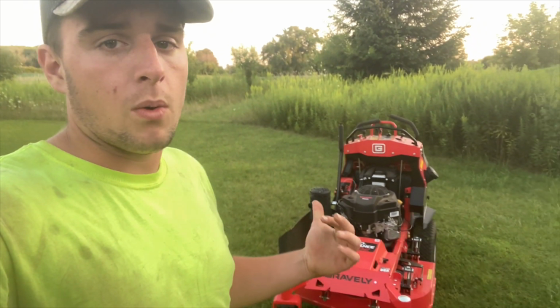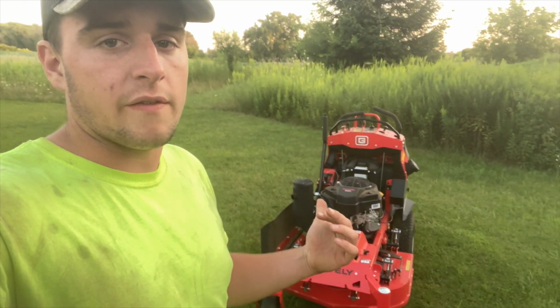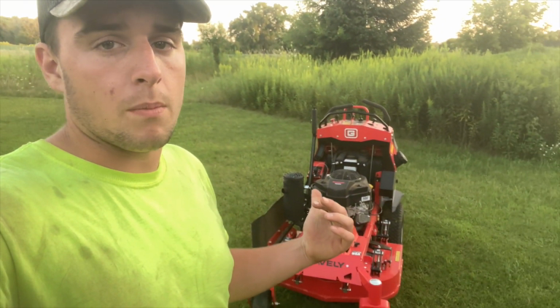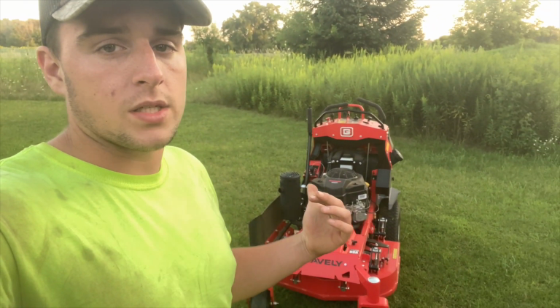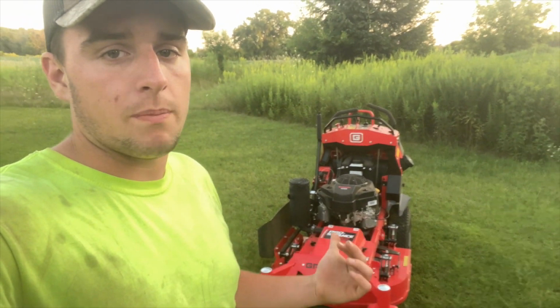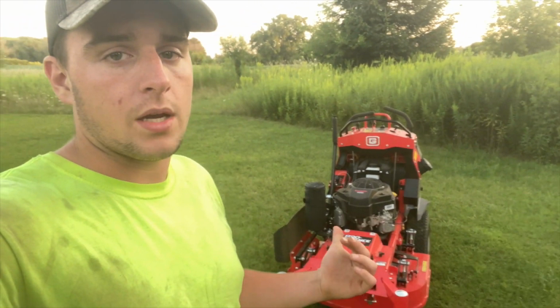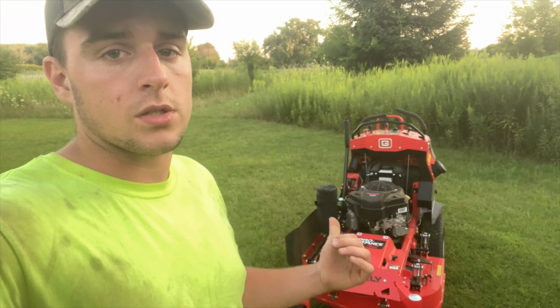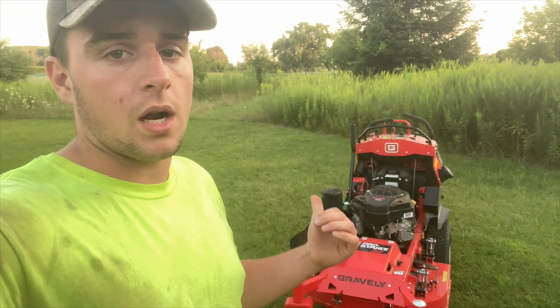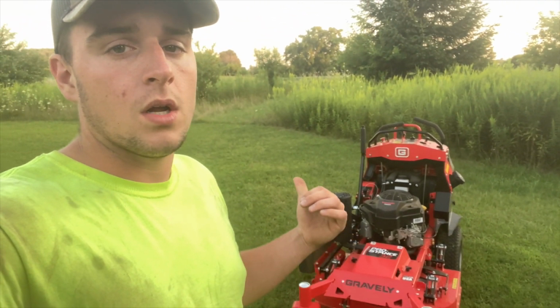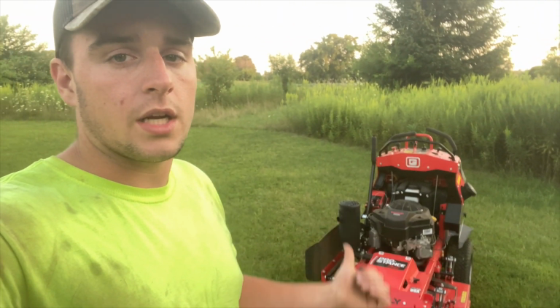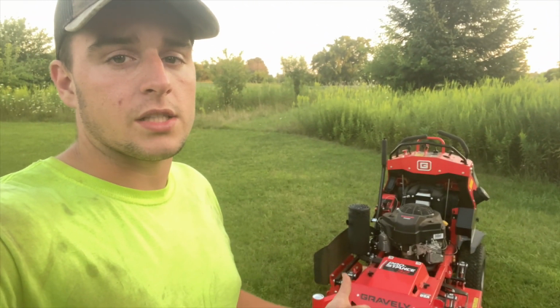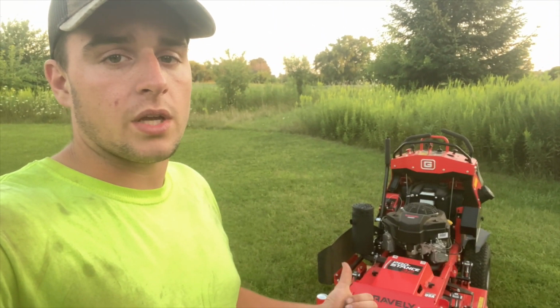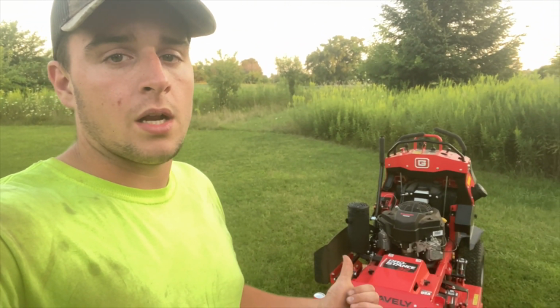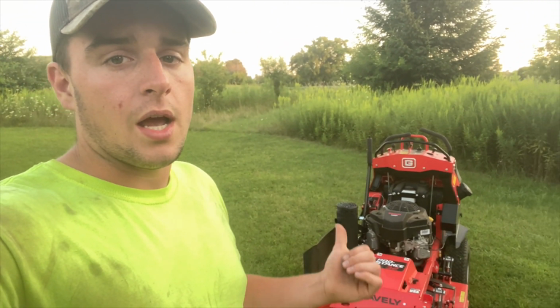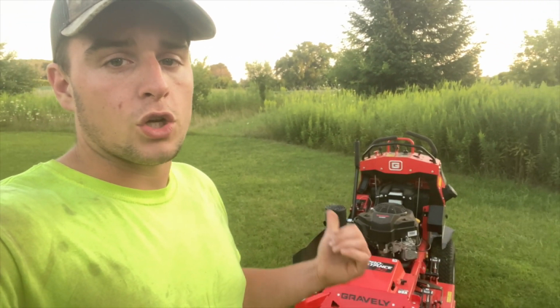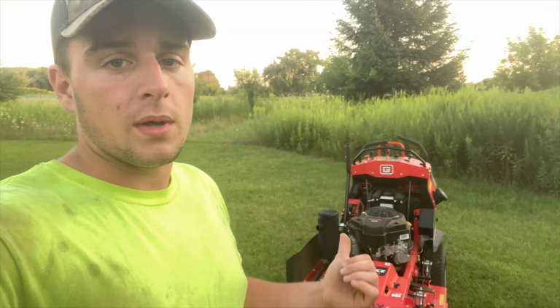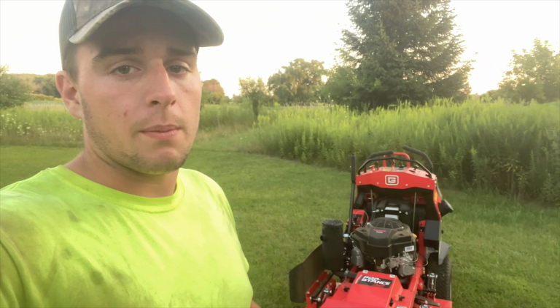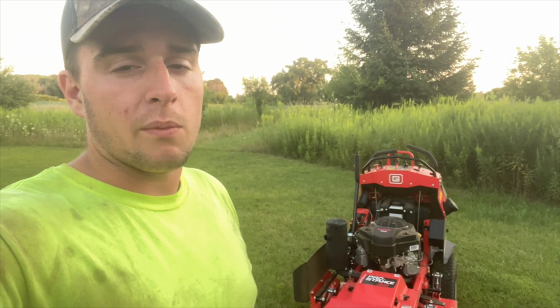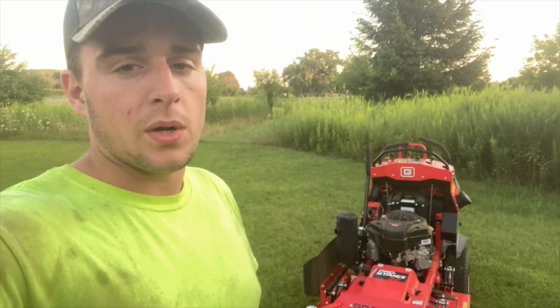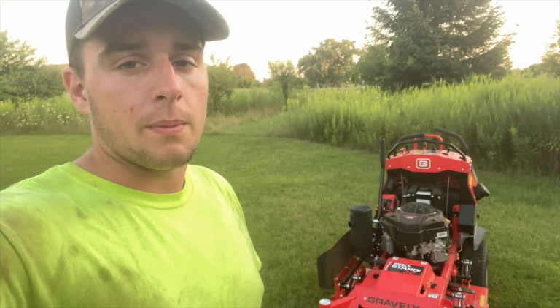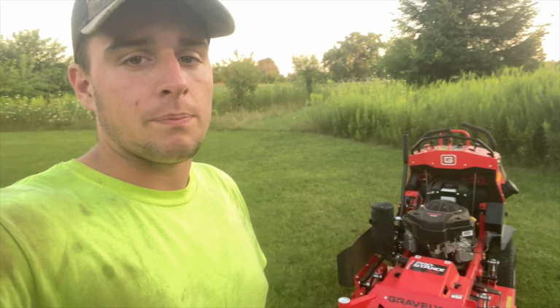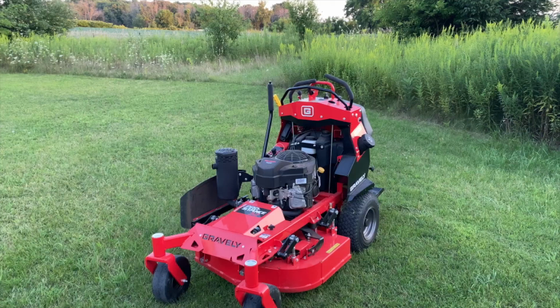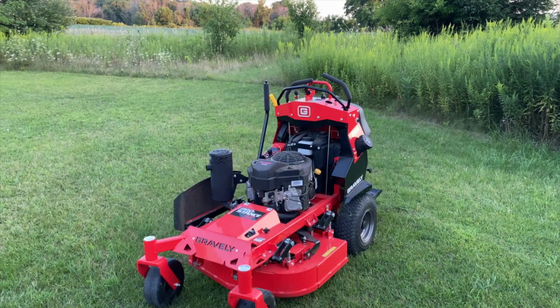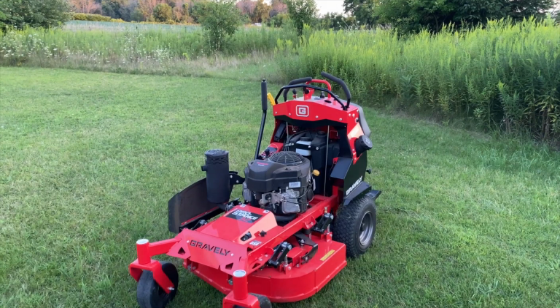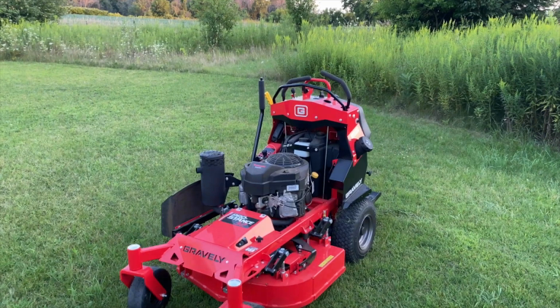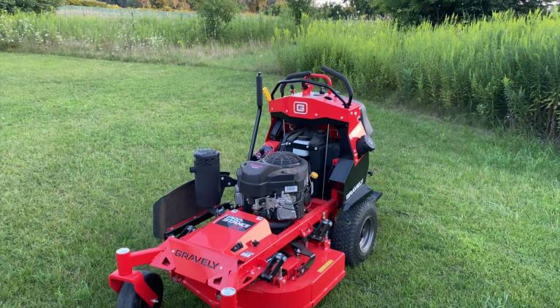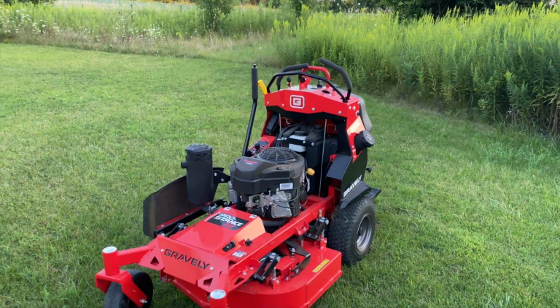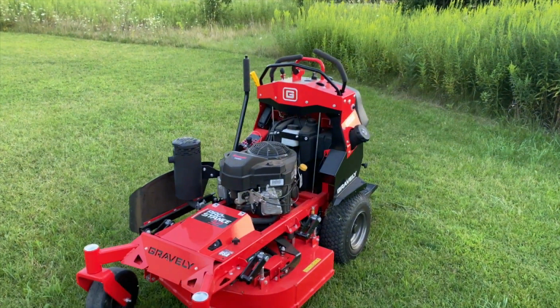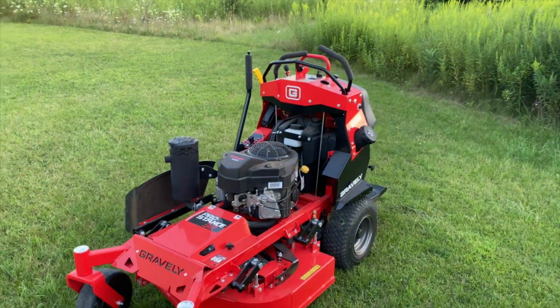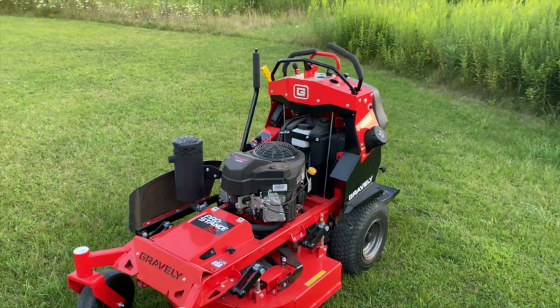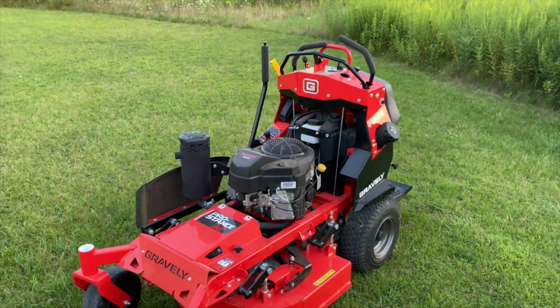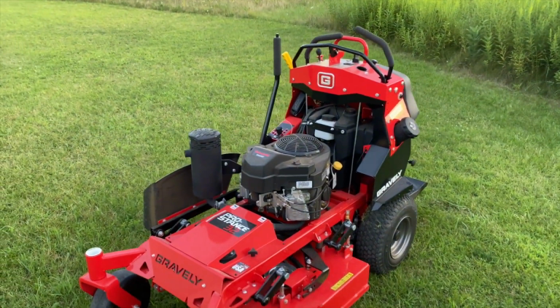I wanted to give some feedback here, so I'll take you guys through it and show you what we like about it and what we don't like about it. So here you have it — the Gravely Pro Stance 32.